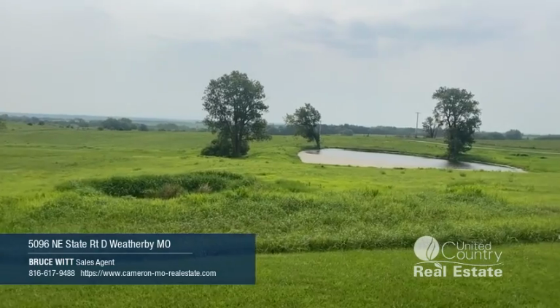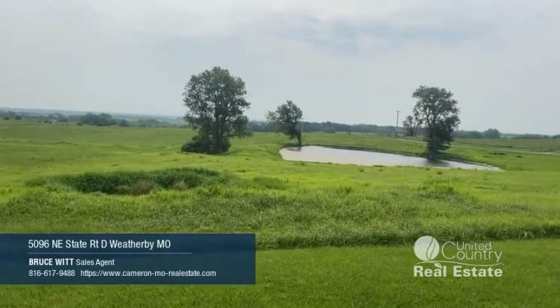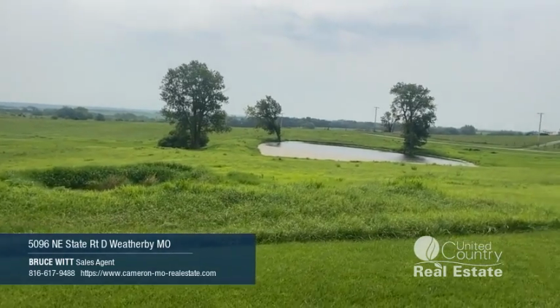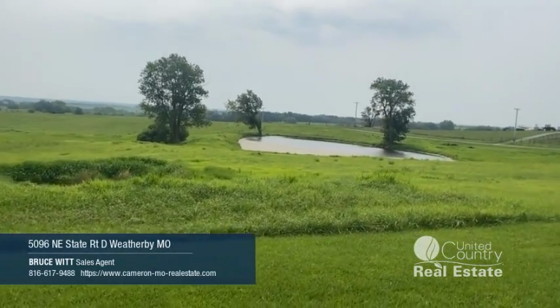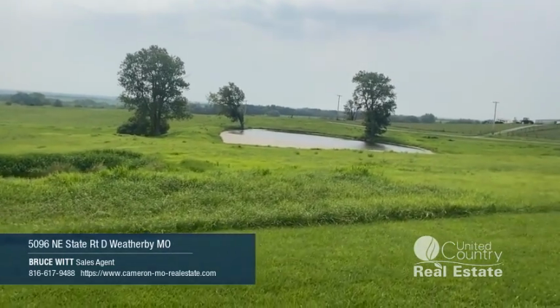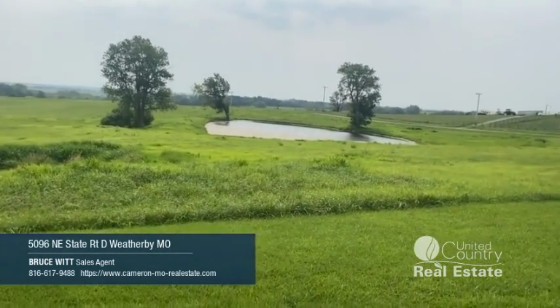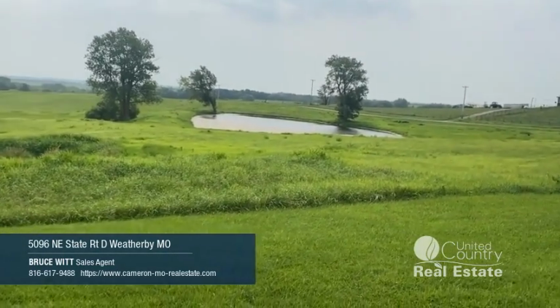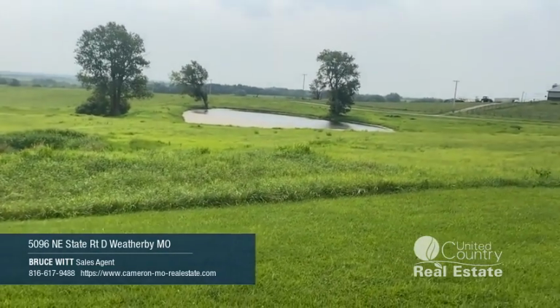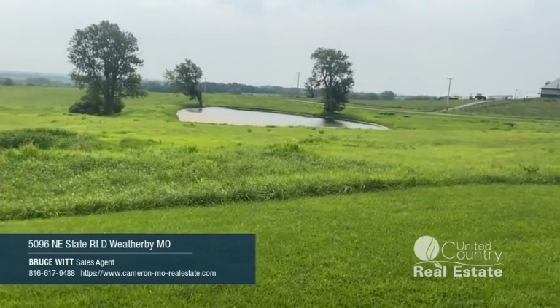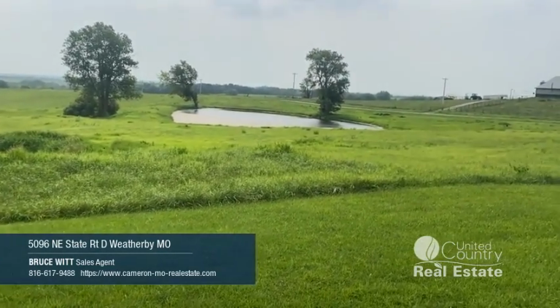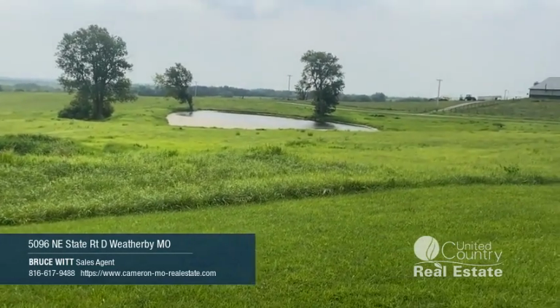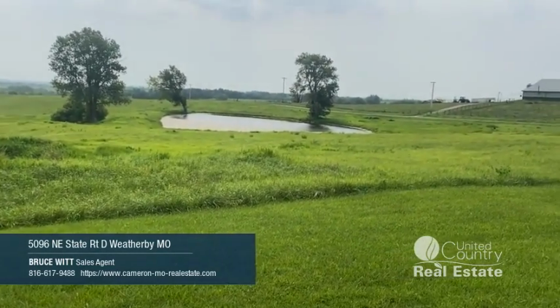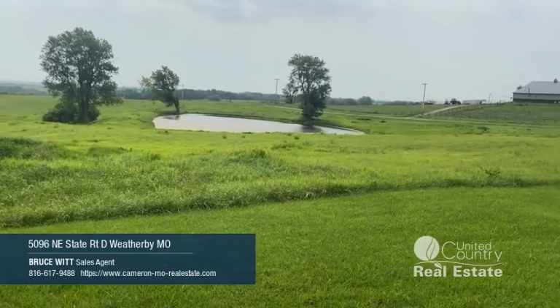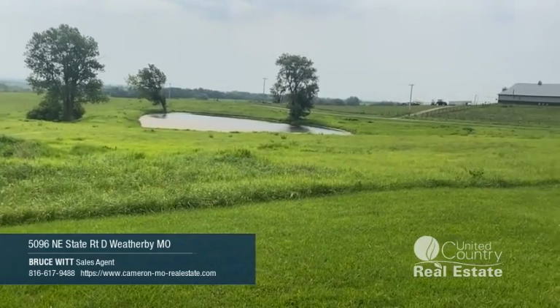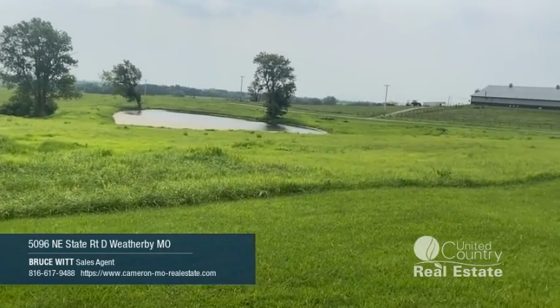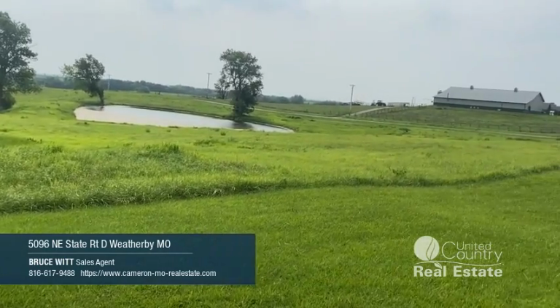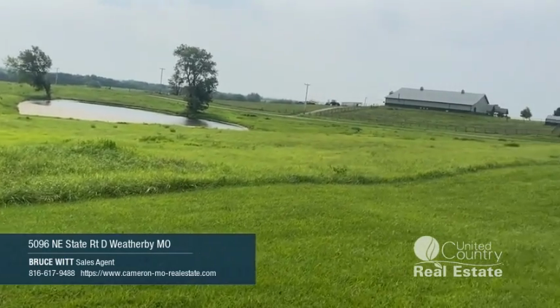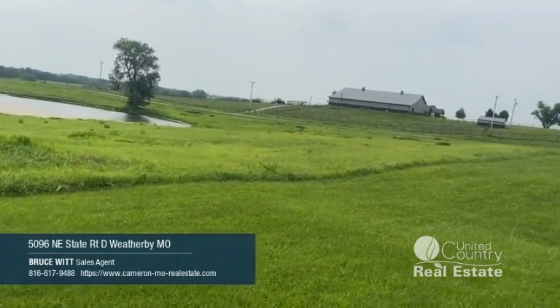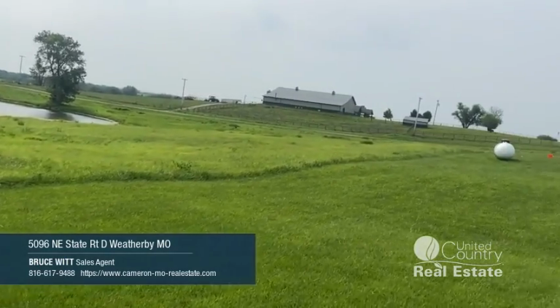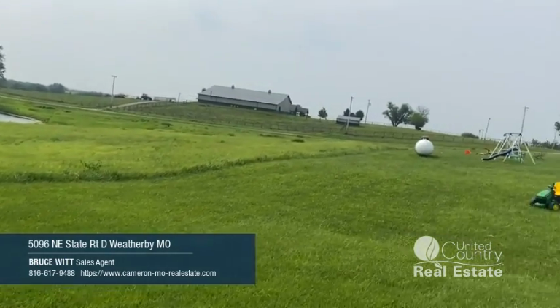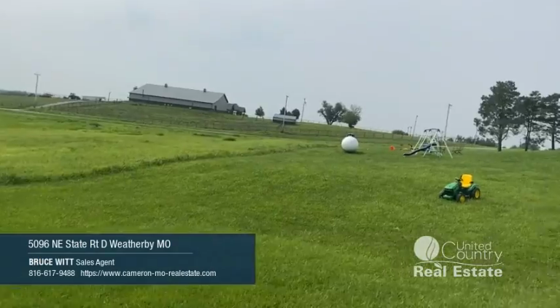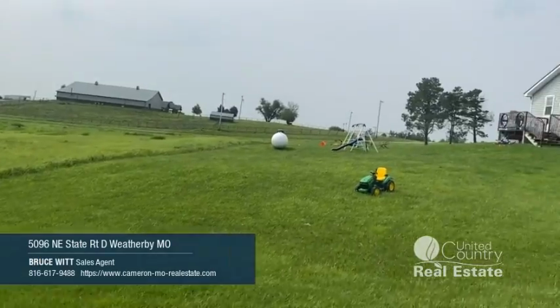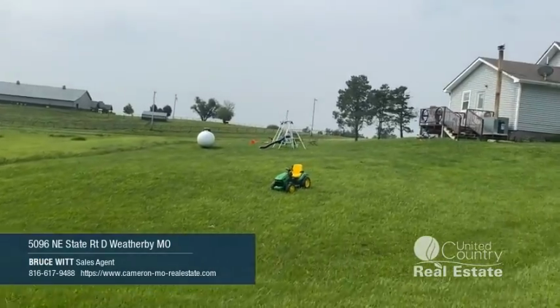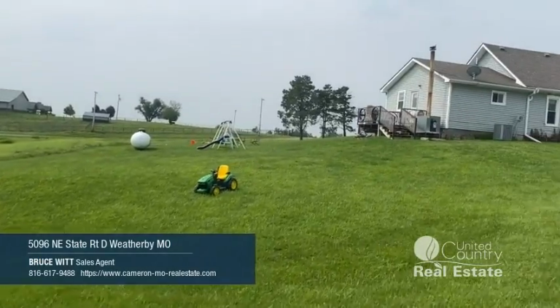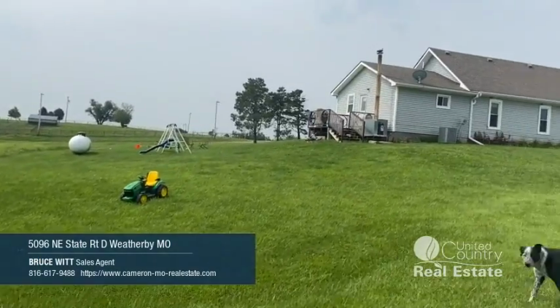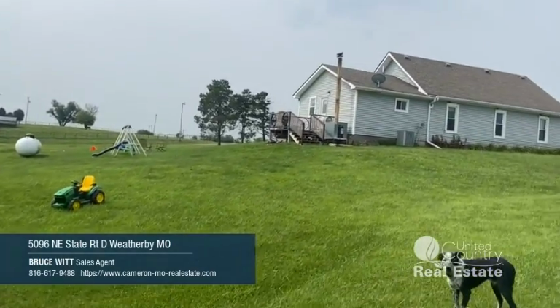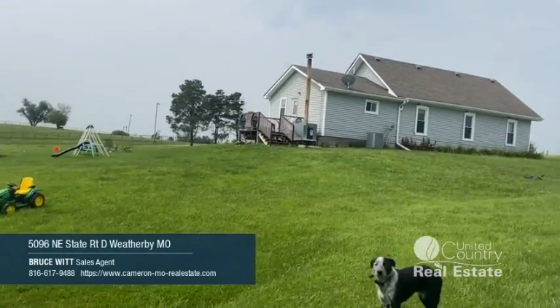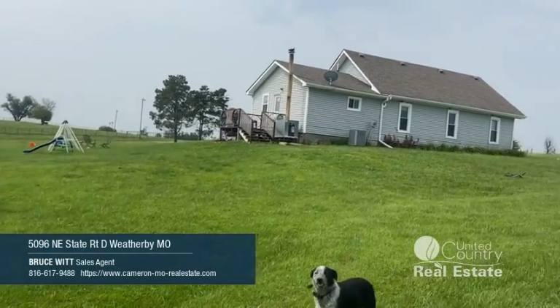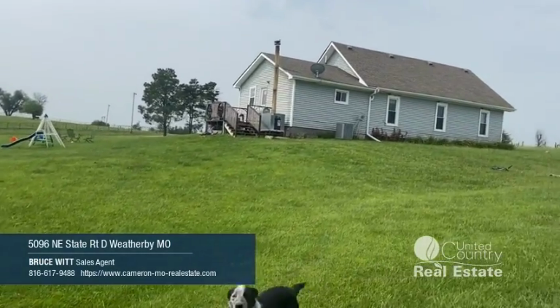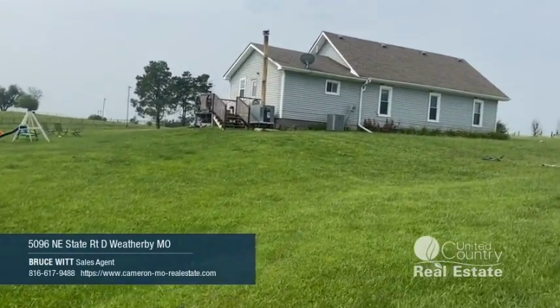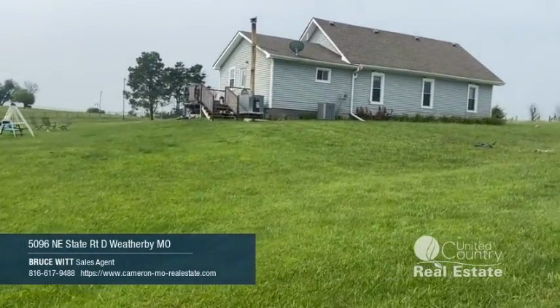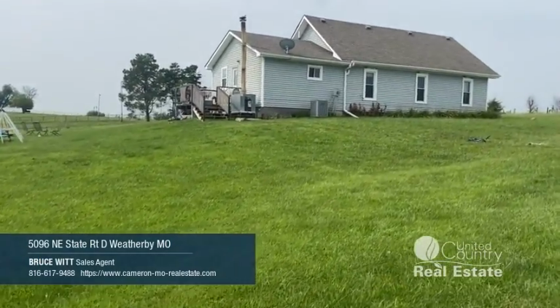That view right there — that's probably 20 miles over there to that ridge you see in the far background. And here's the view from the back deck of the house. Nice pond. Two-bedroom bungalow, been totally remodeled.